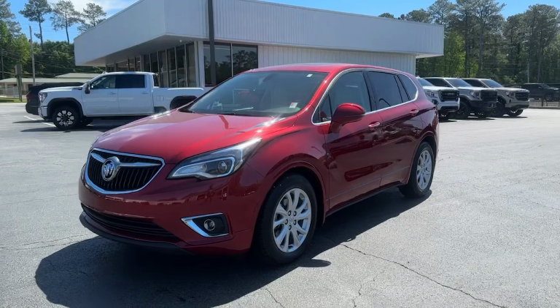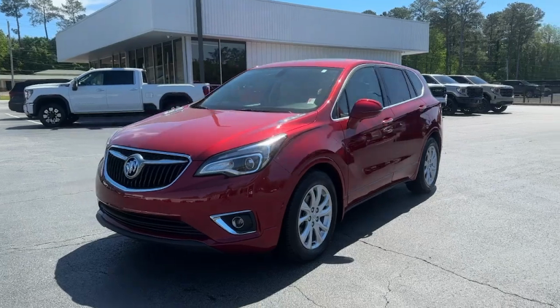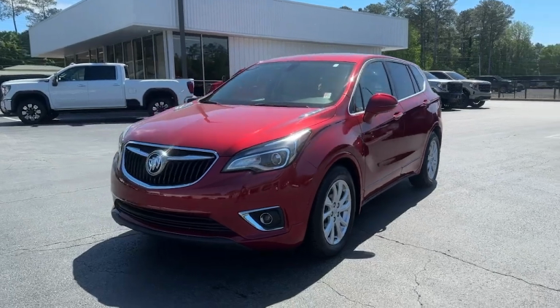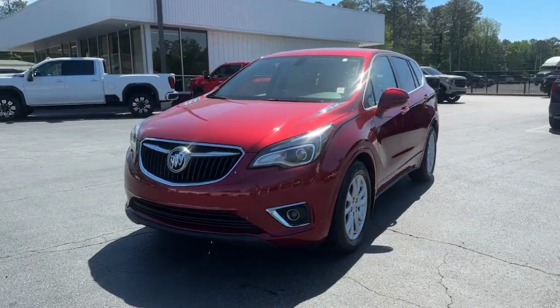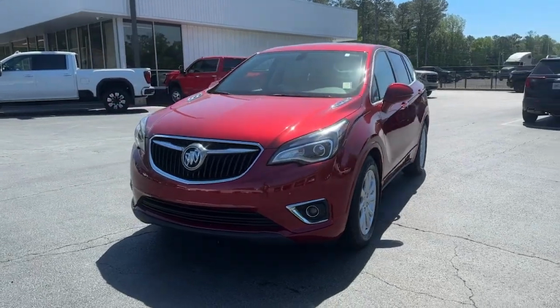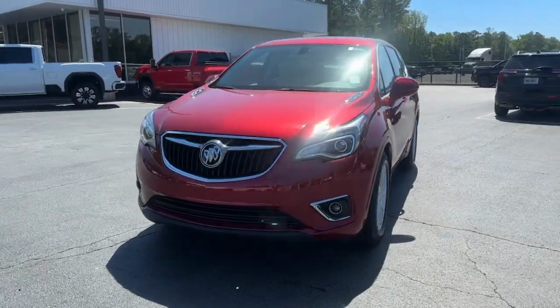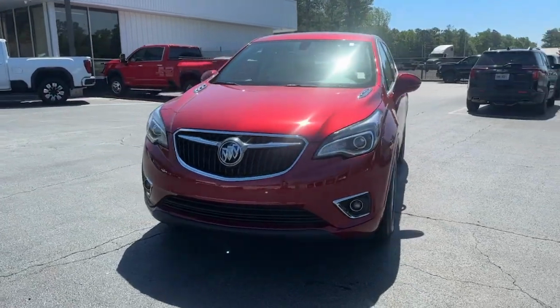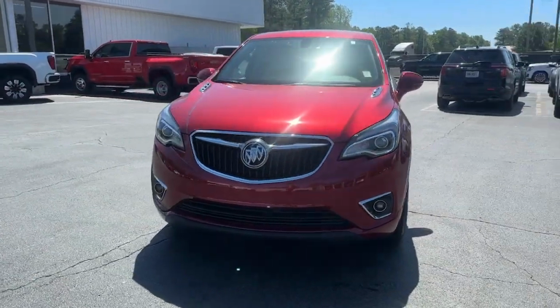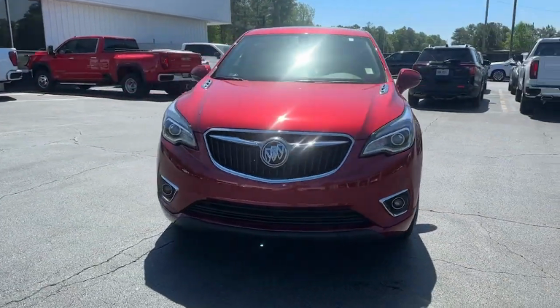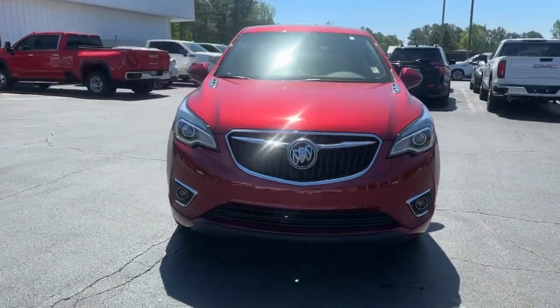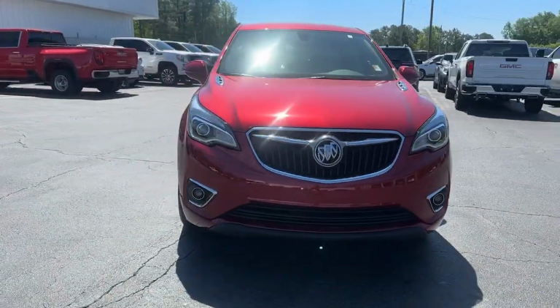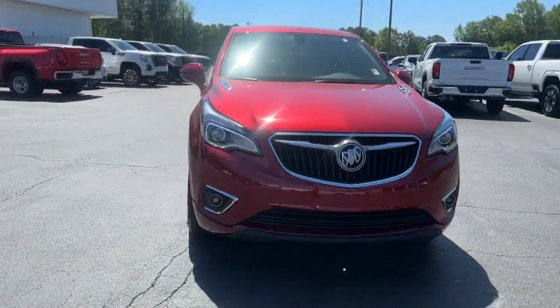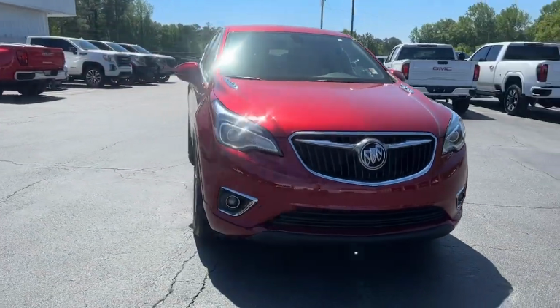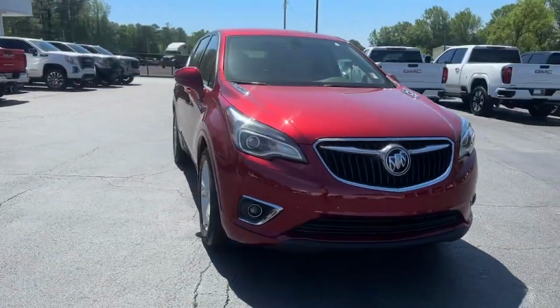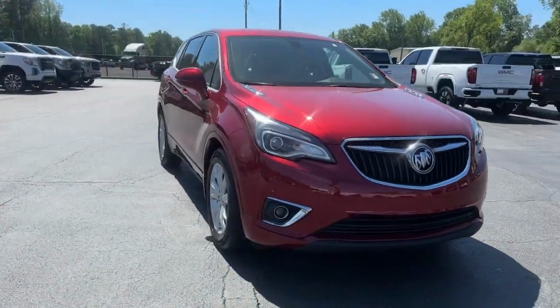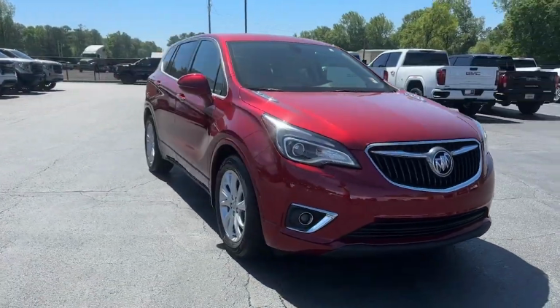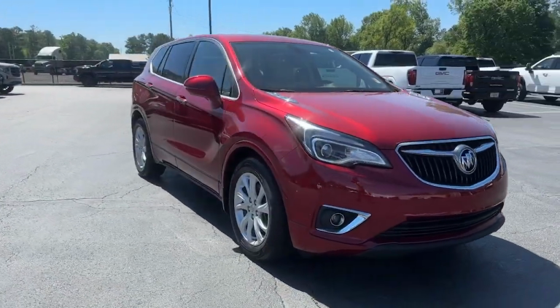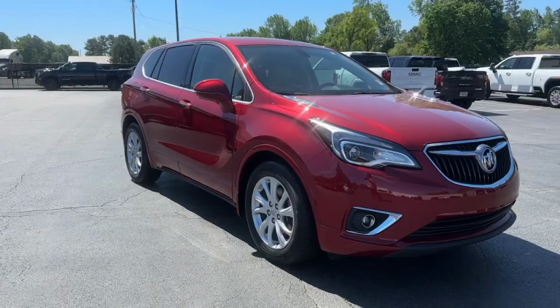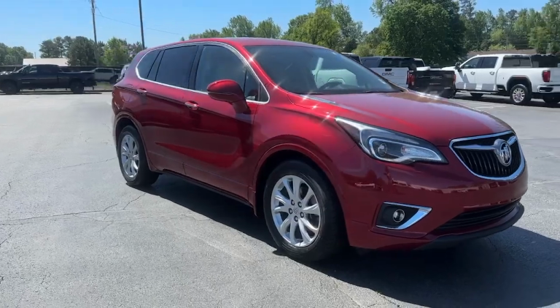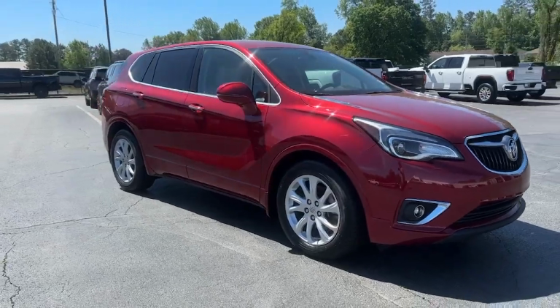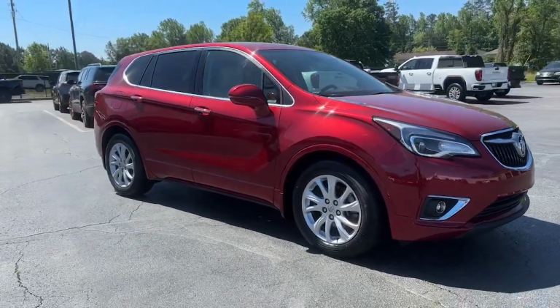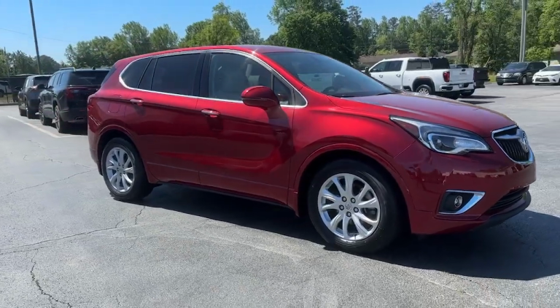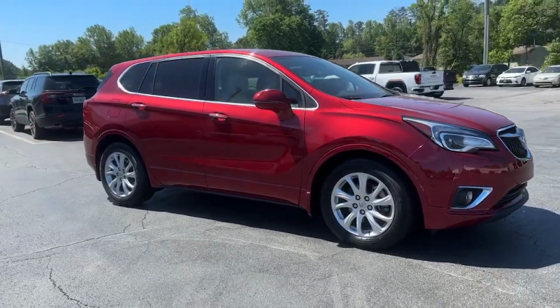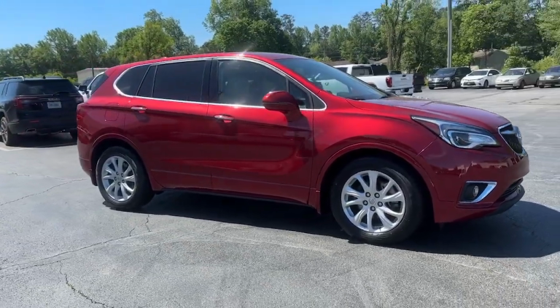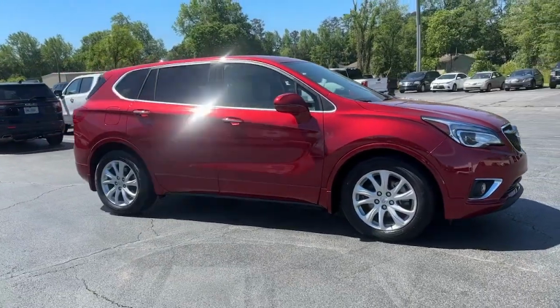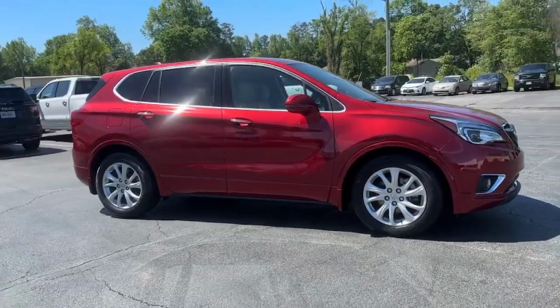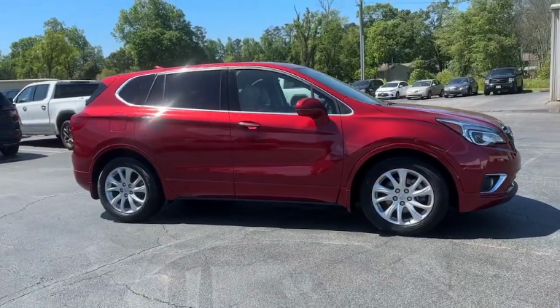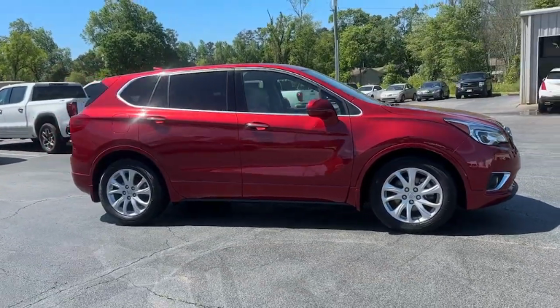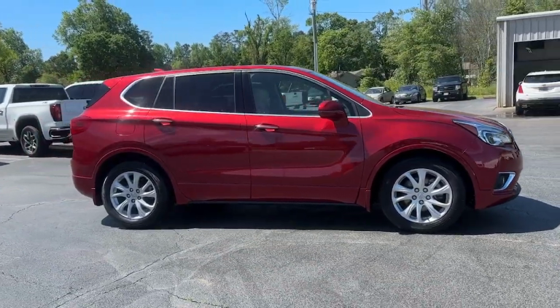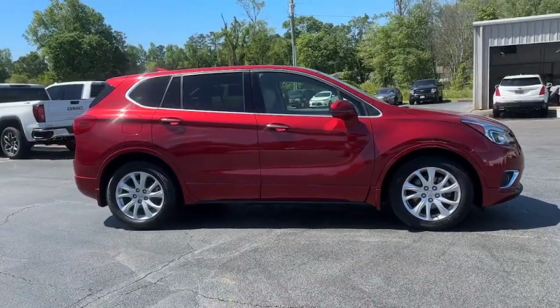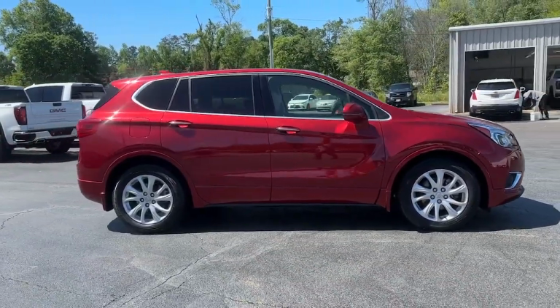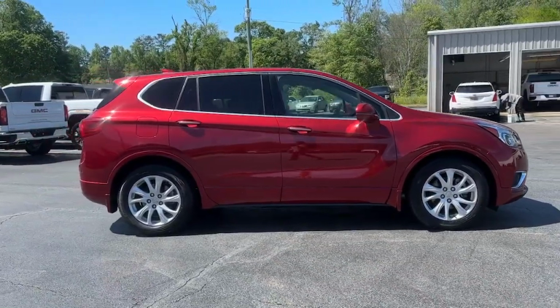Introducing the 2020 Volvo XC60. With less than 60,000 miles on the odometer, this vehicle provides excellent value.